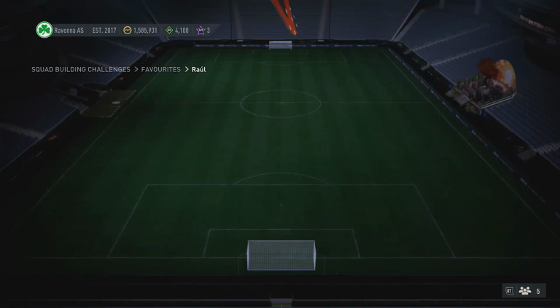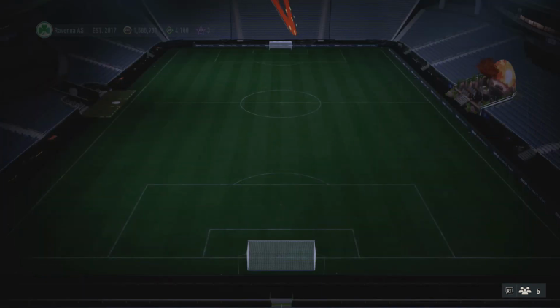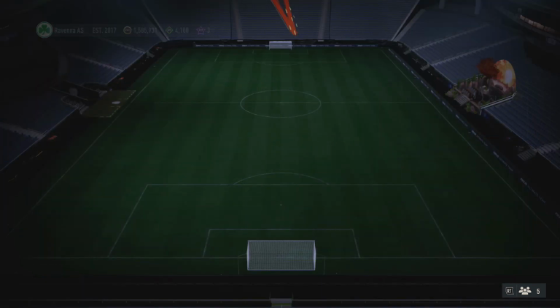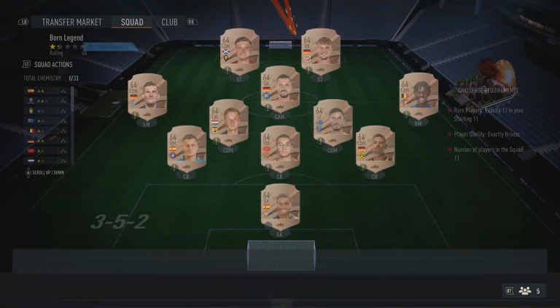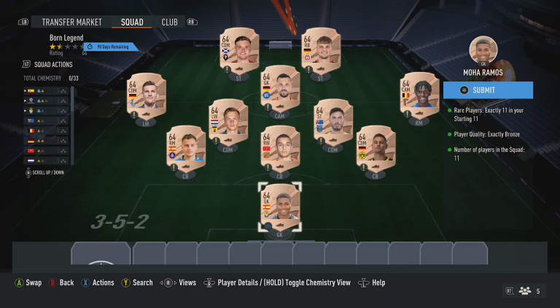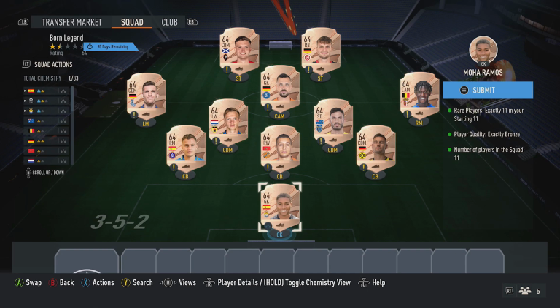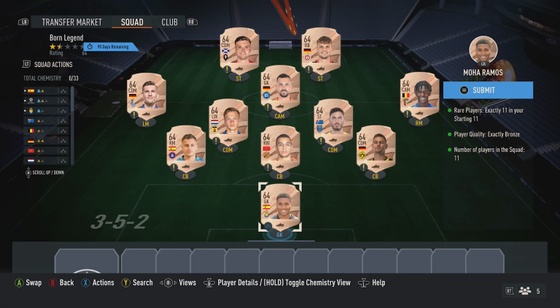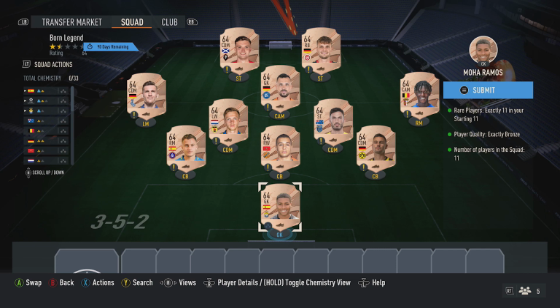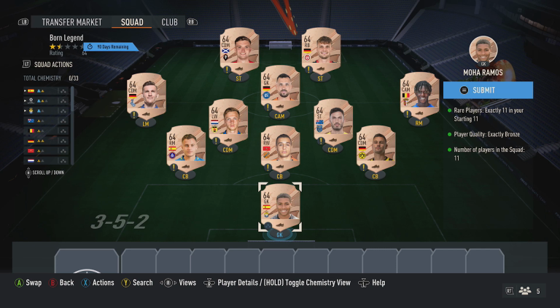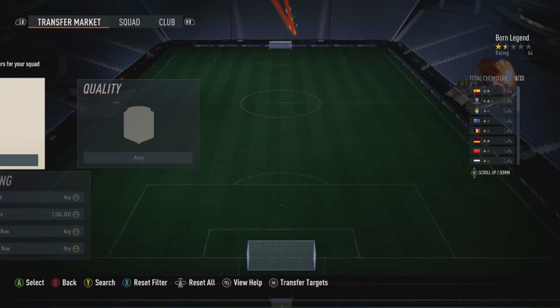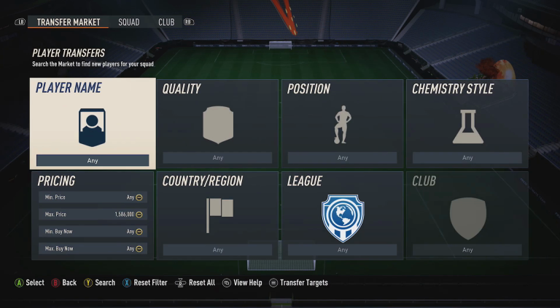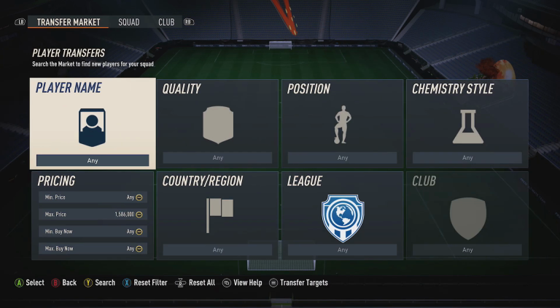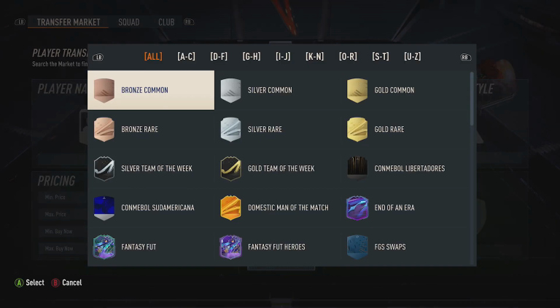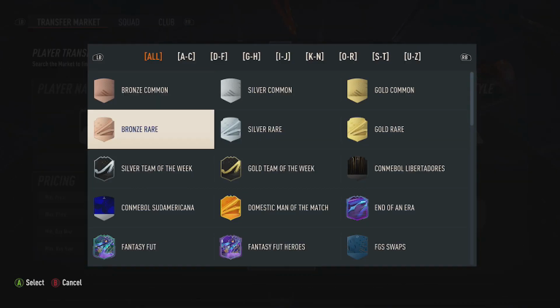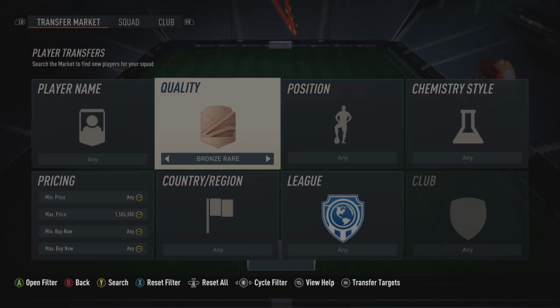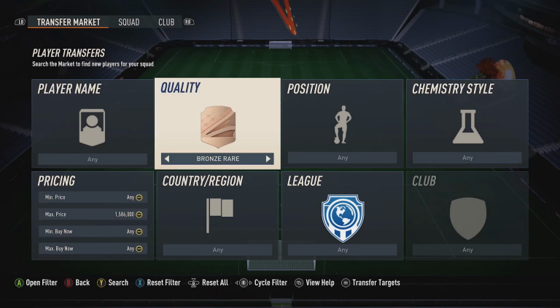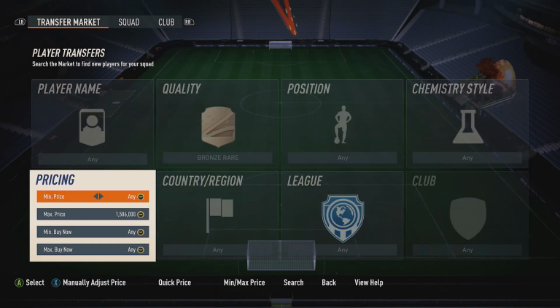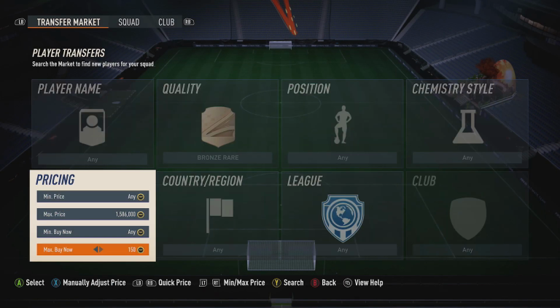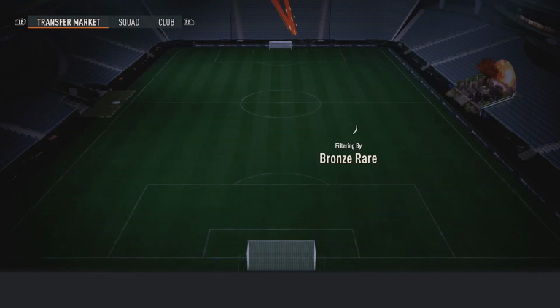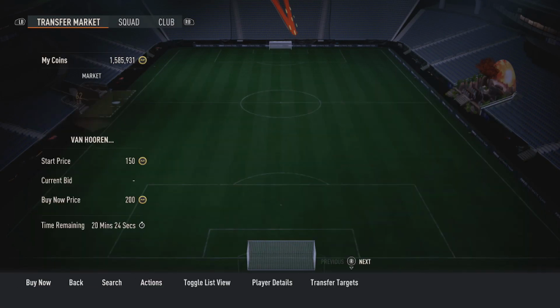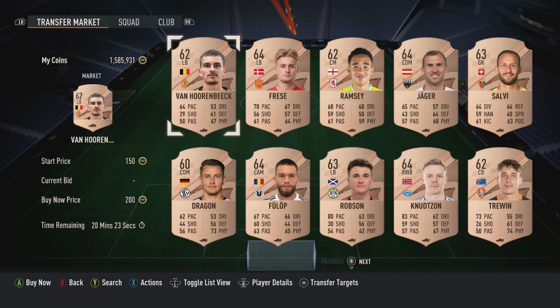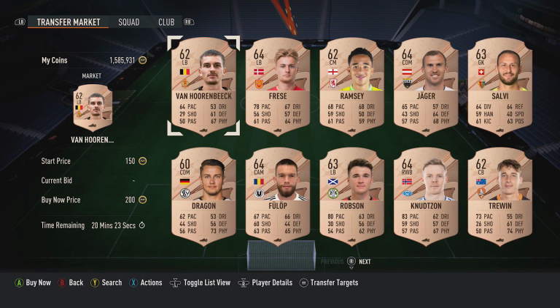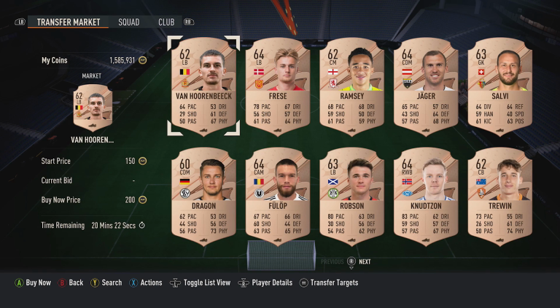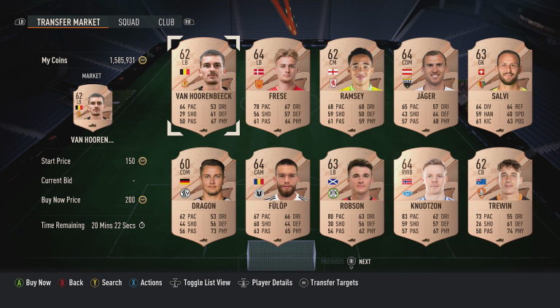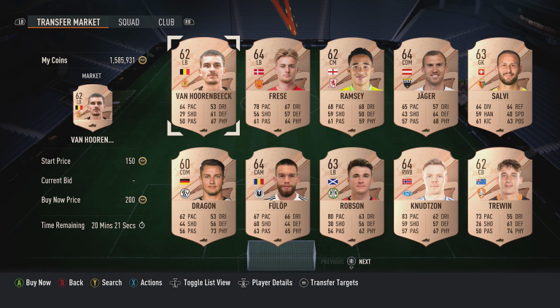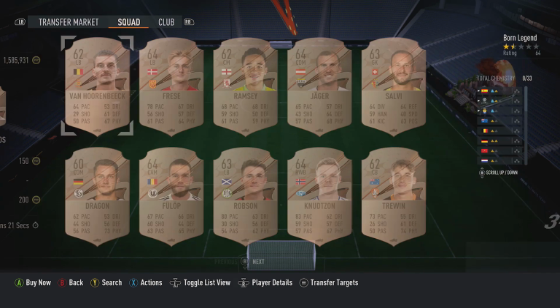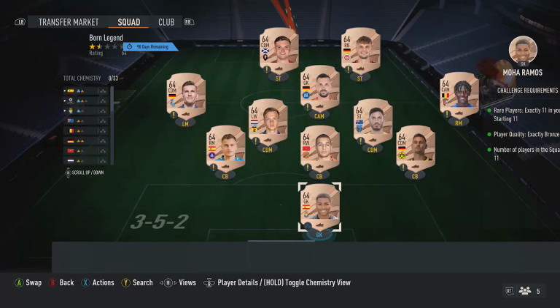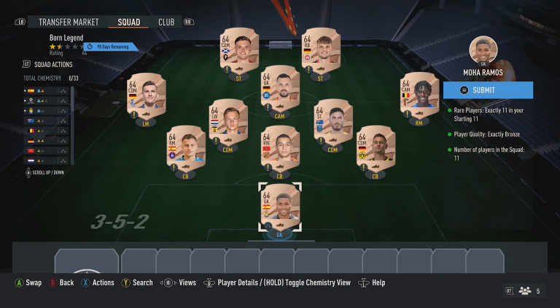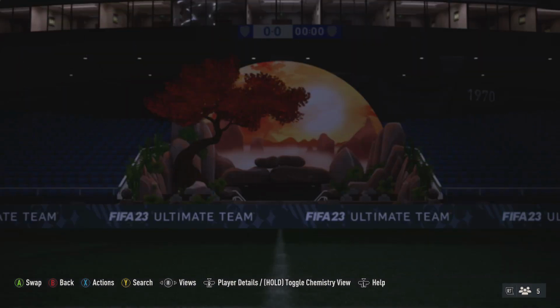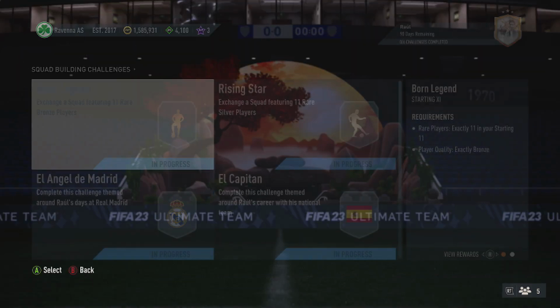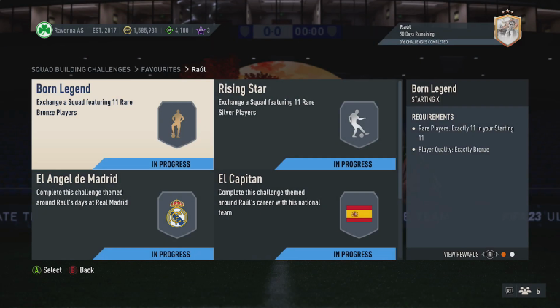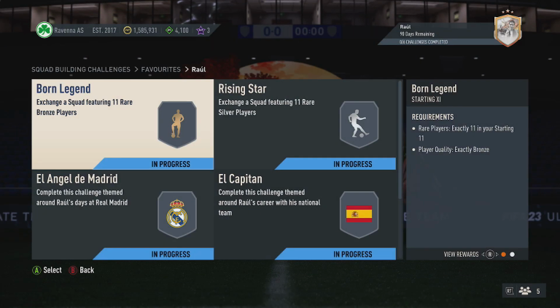For the very first squad just here, ignore the team on the screen. All you want to do is jump onto the Transfer Market, select Bronze Rare, find the cheapest cards, then just pick up 11, put them in the team, and they'll complete that one. Pretty simple.